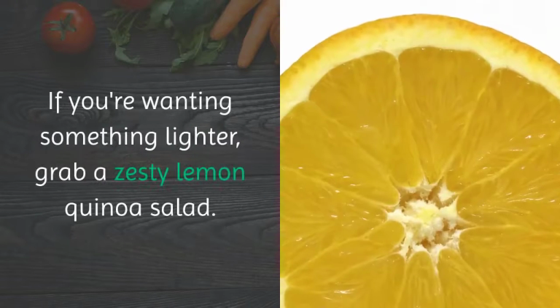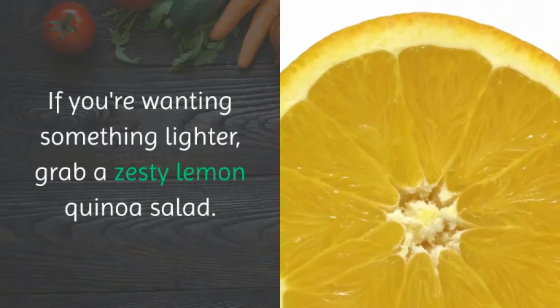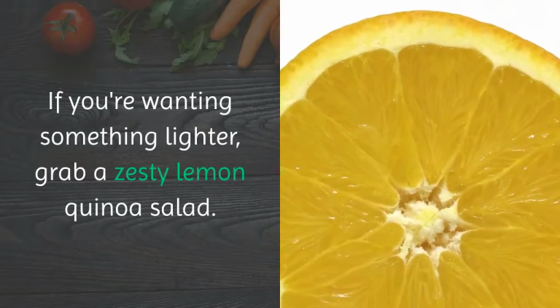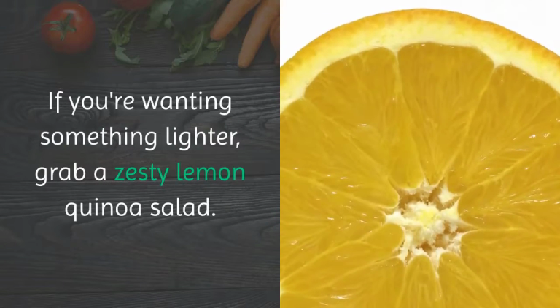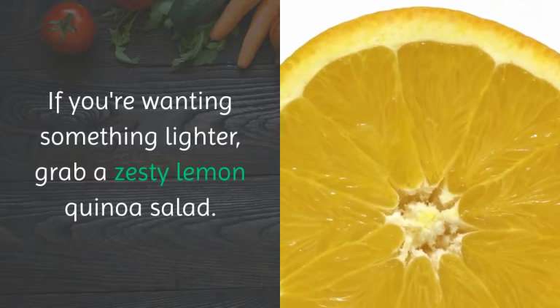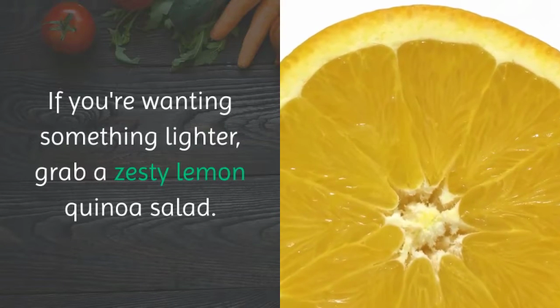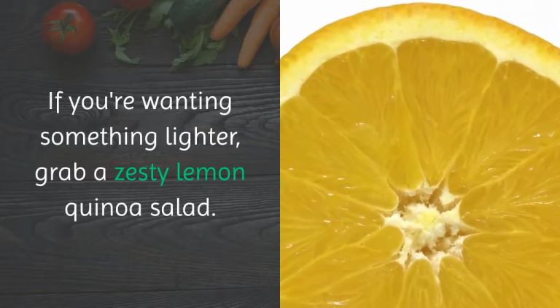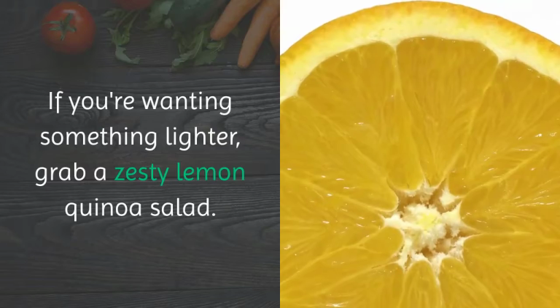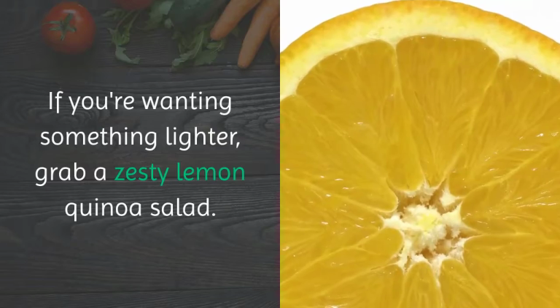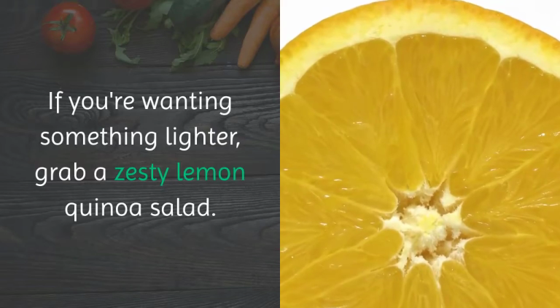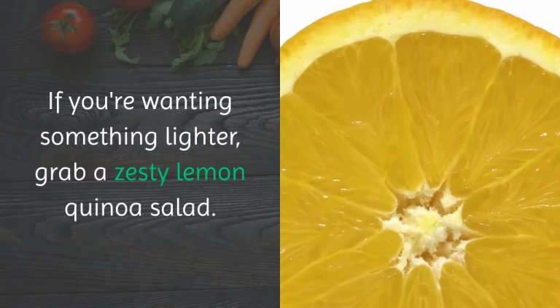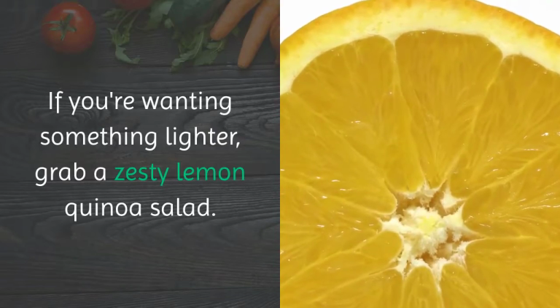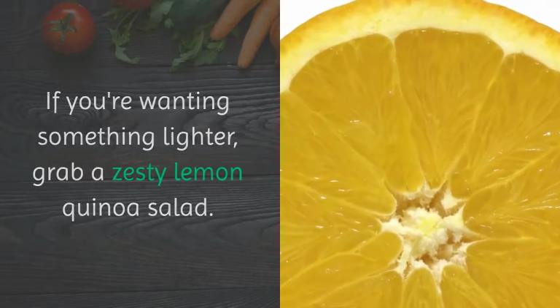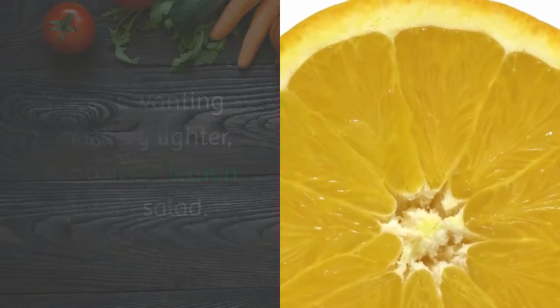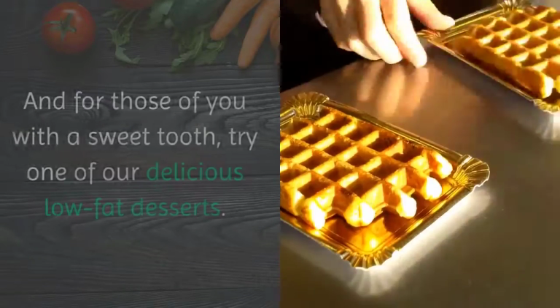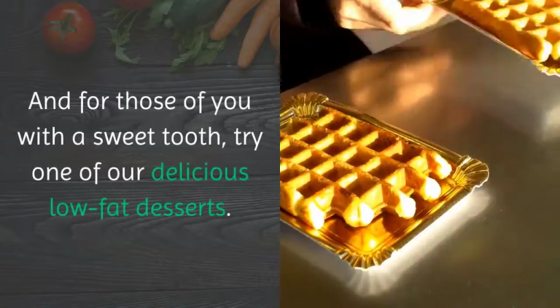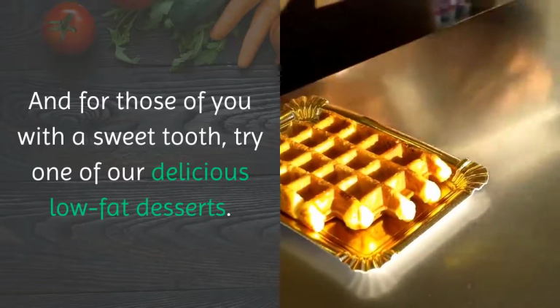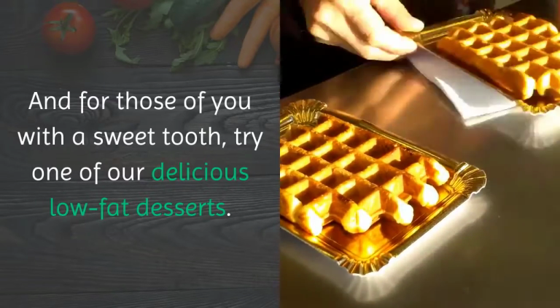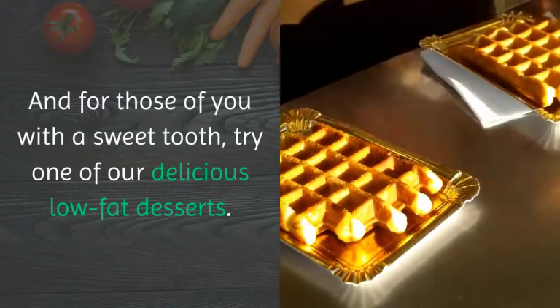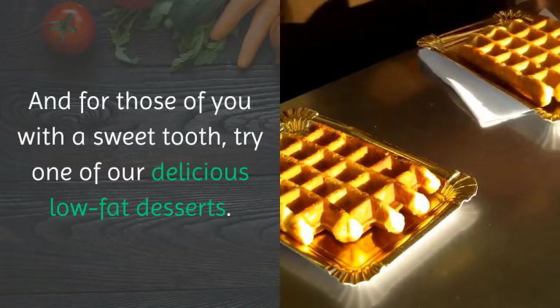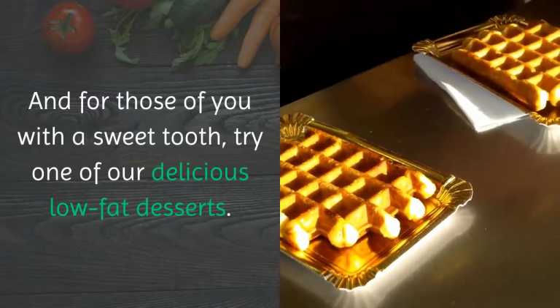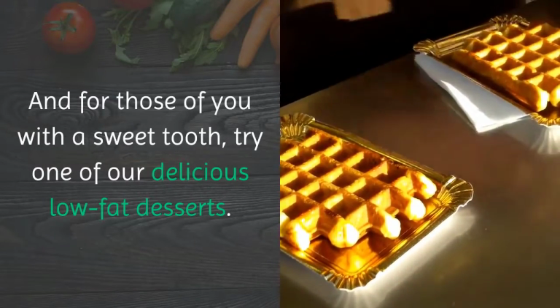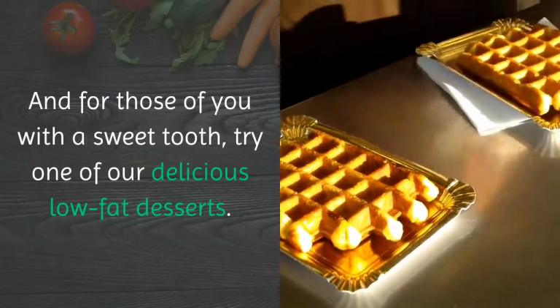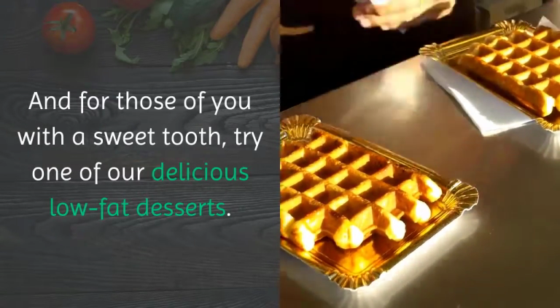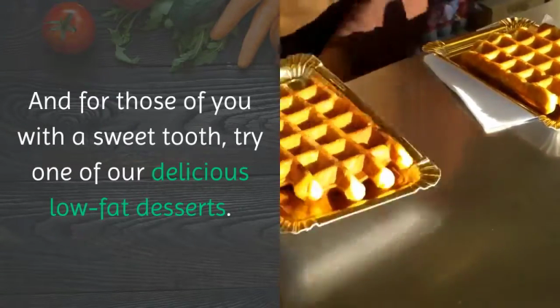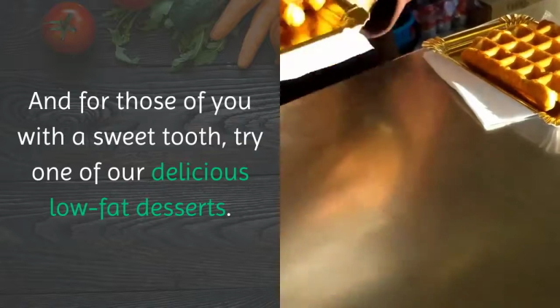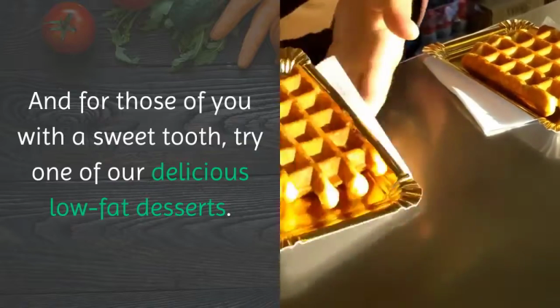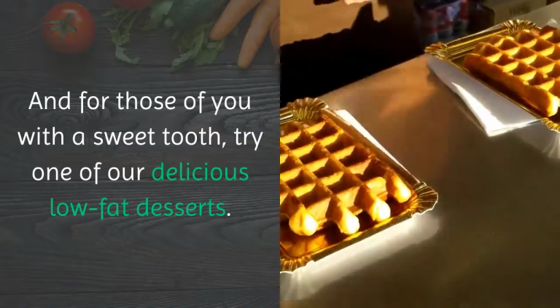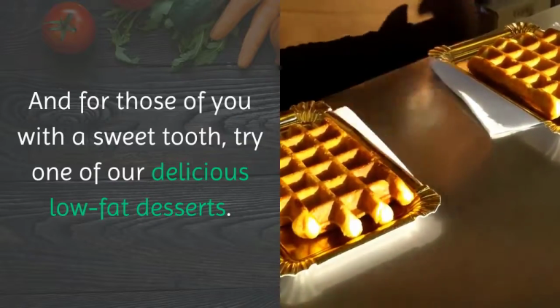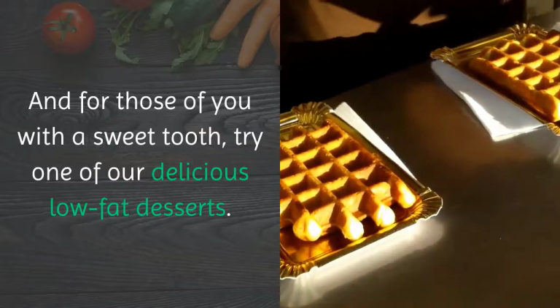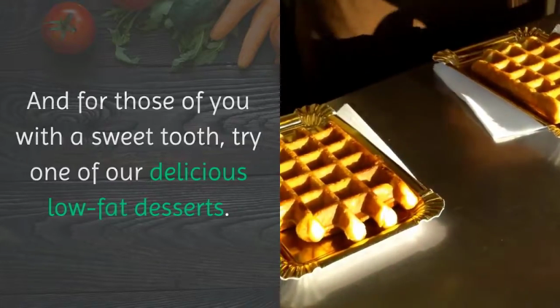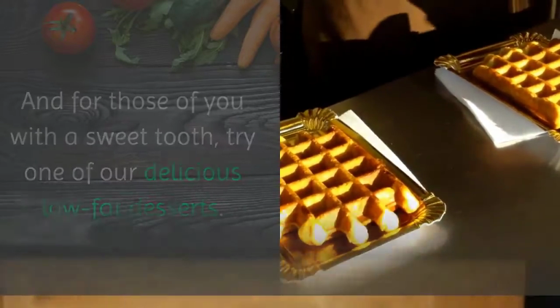If you're wanting something lighter, grab a zesty lemon quinoa salad and, for those of you with a sweet tooth, try one of our delicious low-fat desserts.